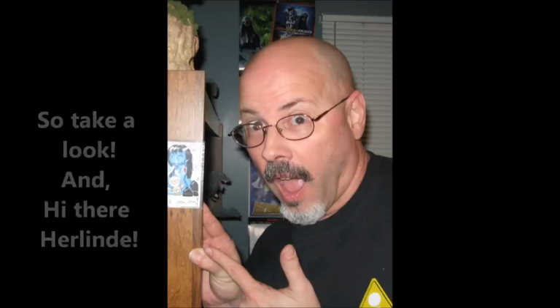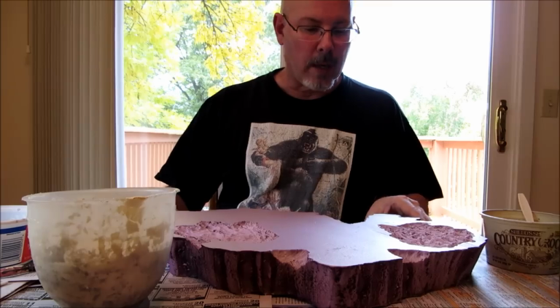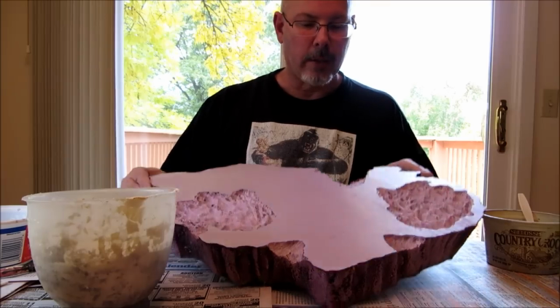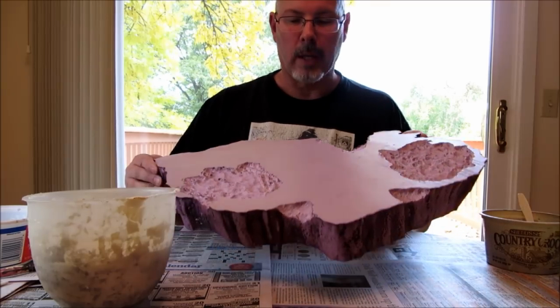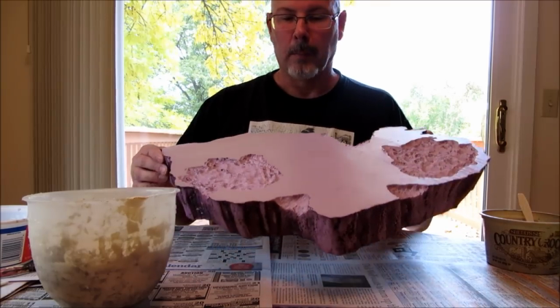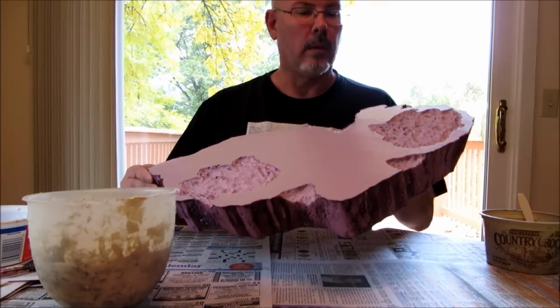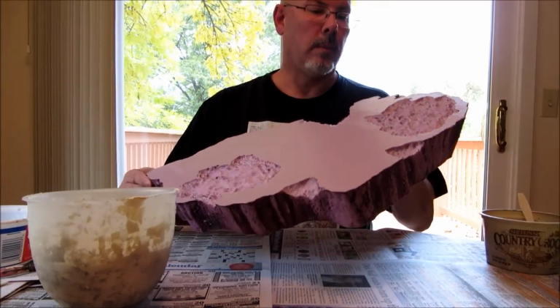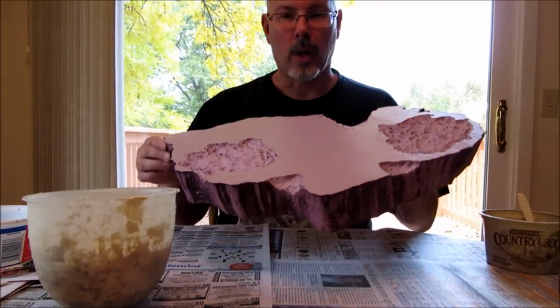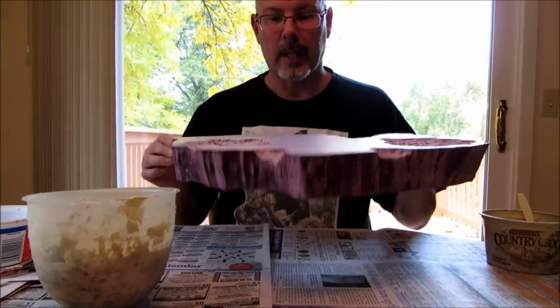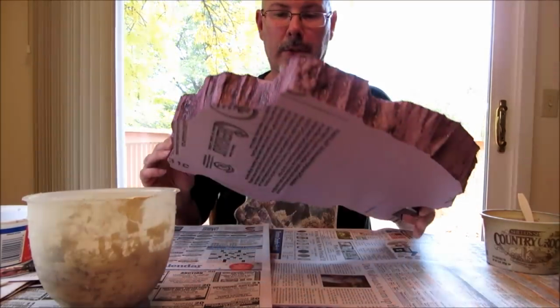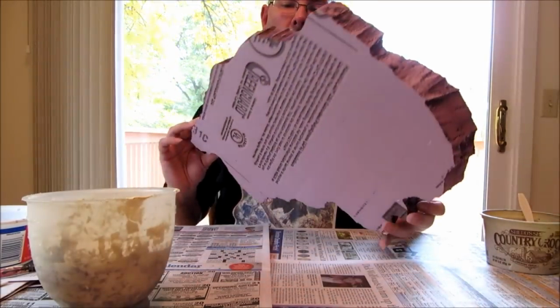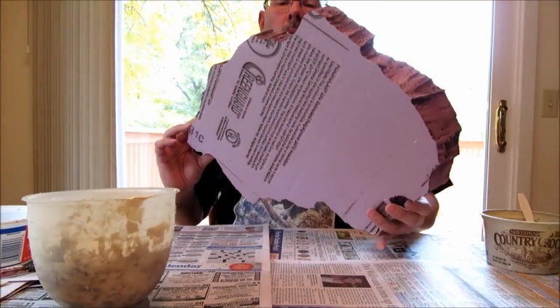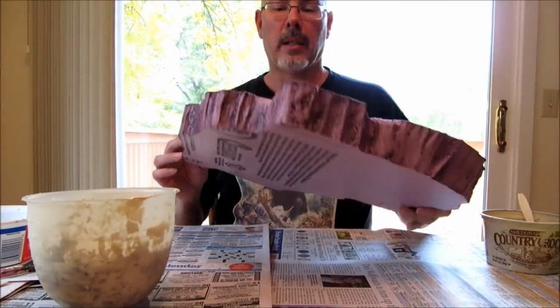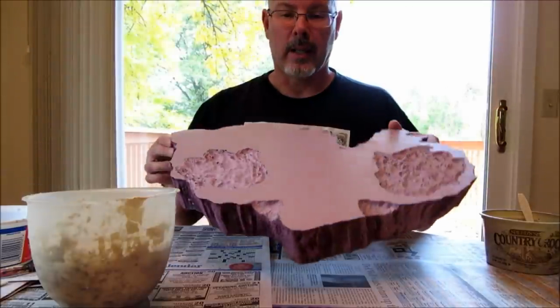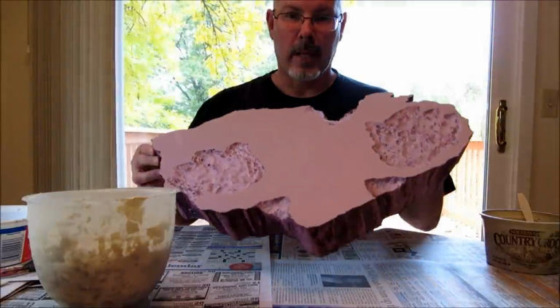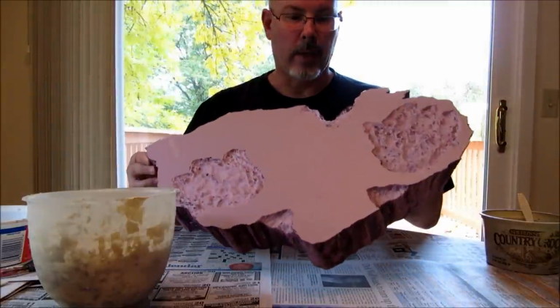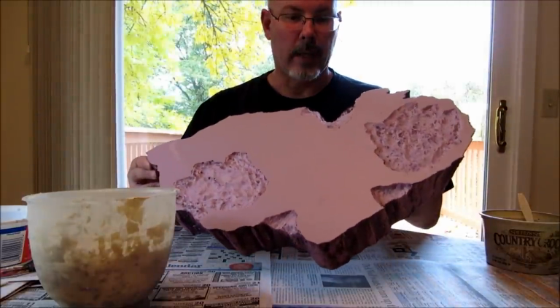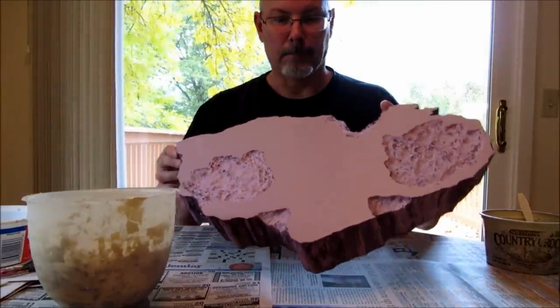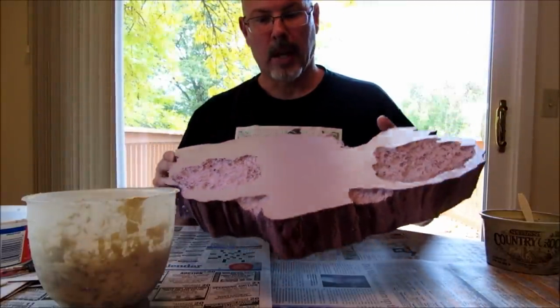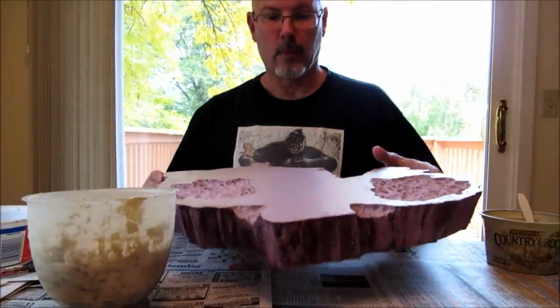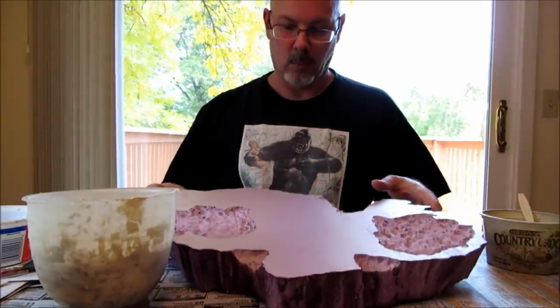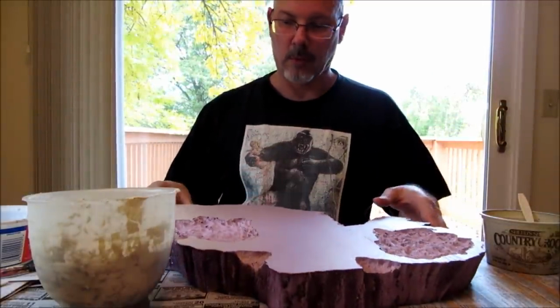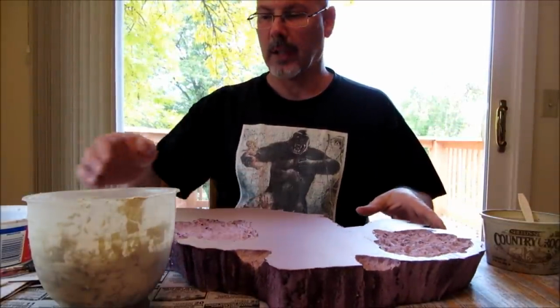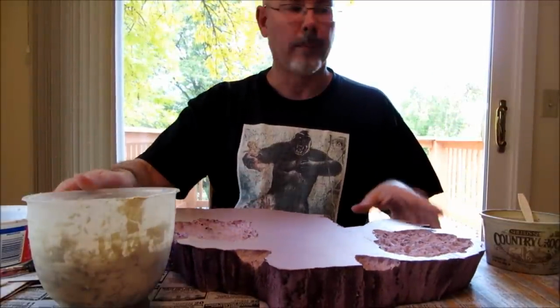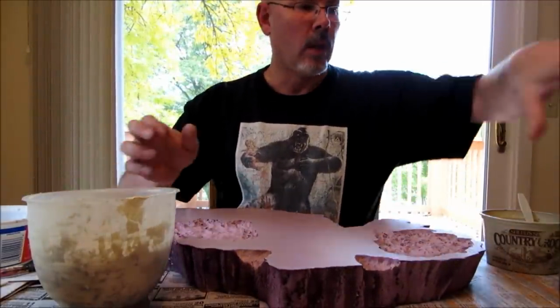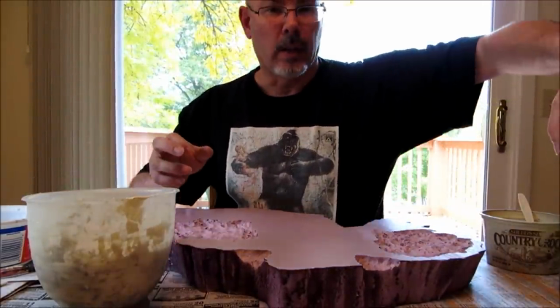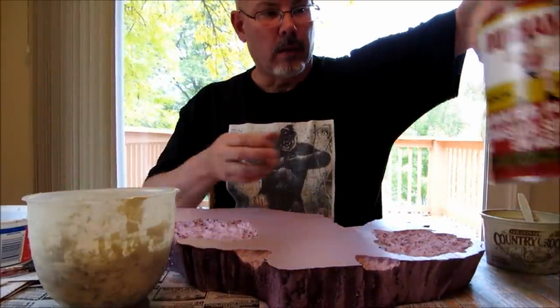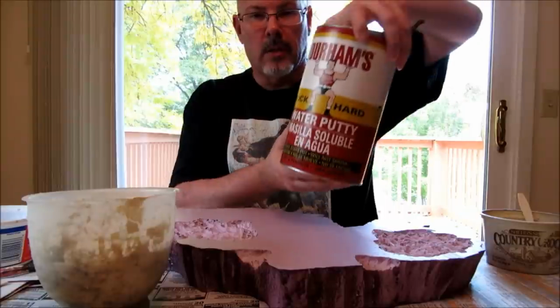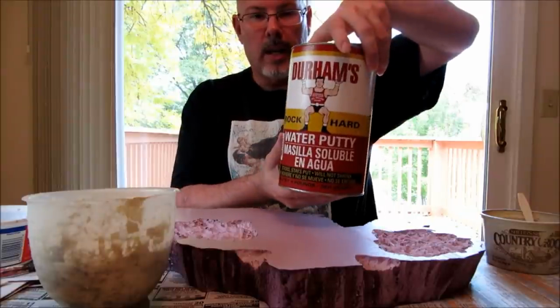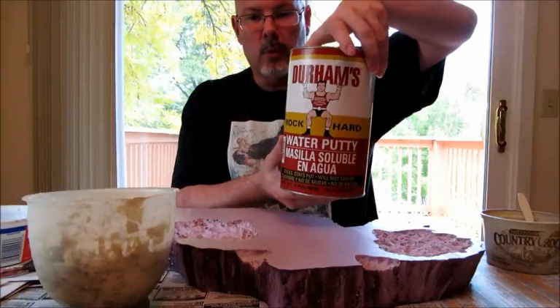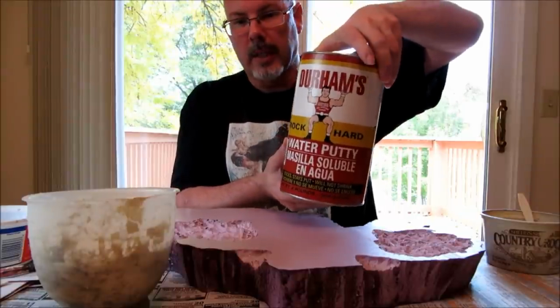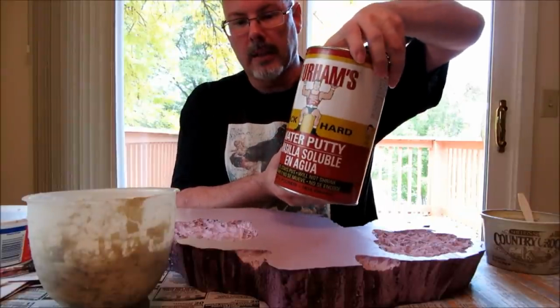I'm about ready to put some Durham's Water Putty on this base that I made with the styrofoam foam insulation. I'm going to use this product, Durham's Water Putty.